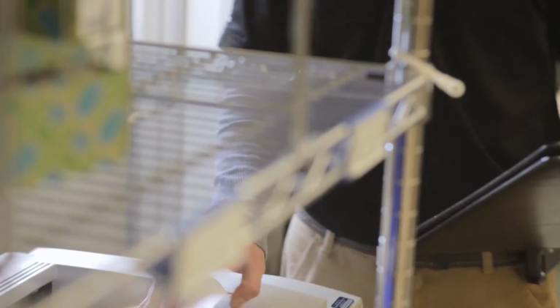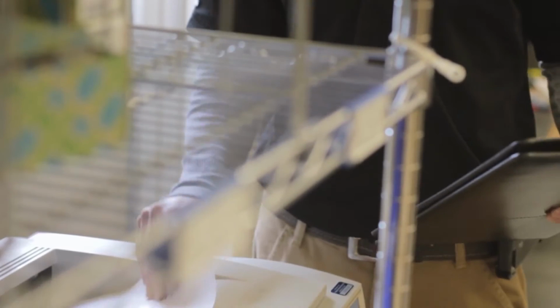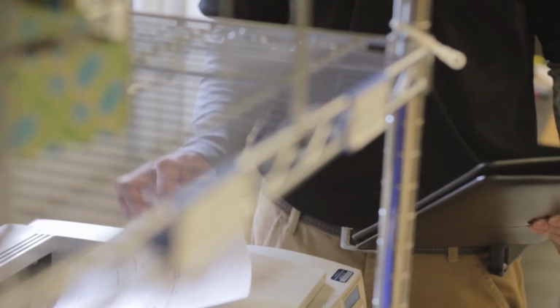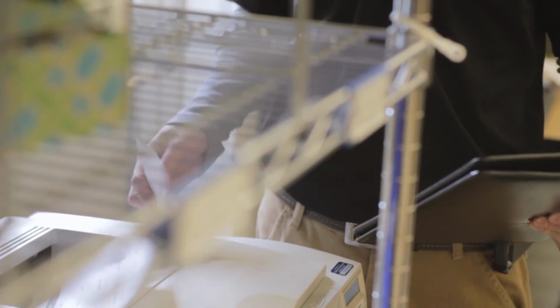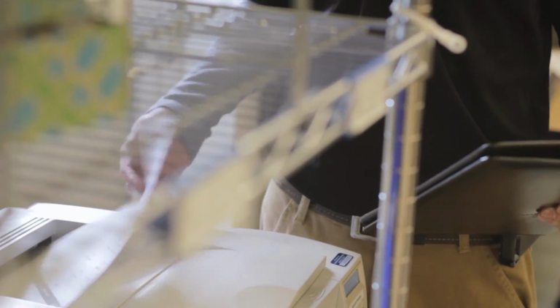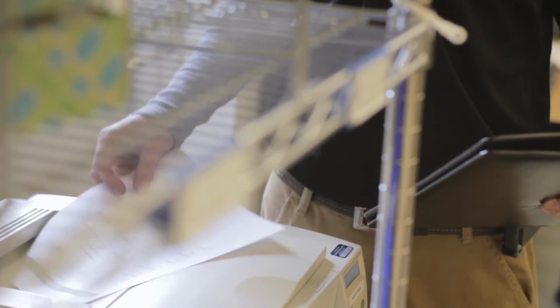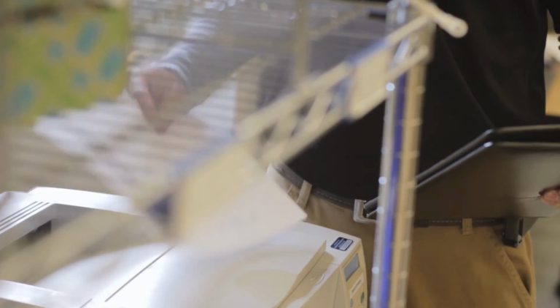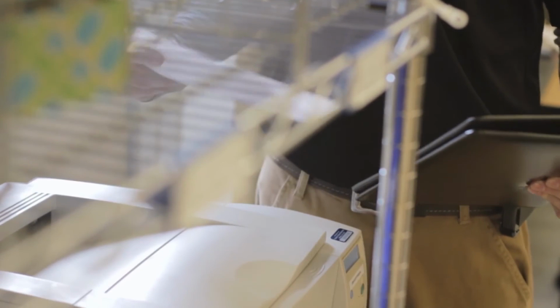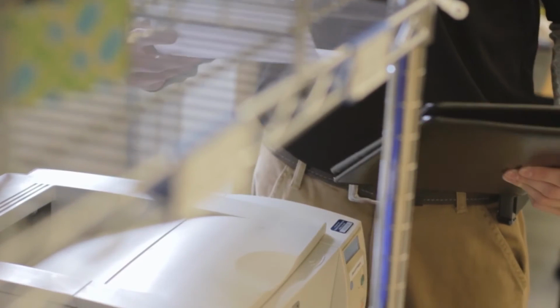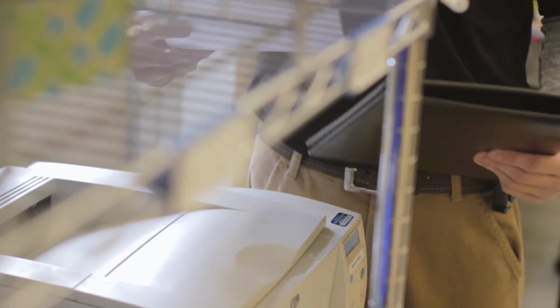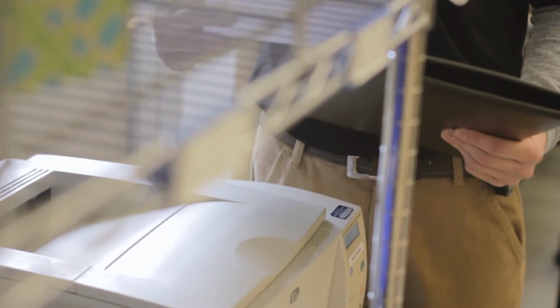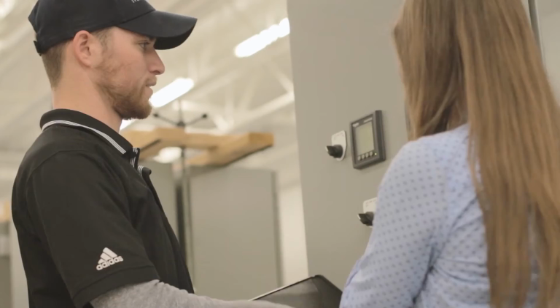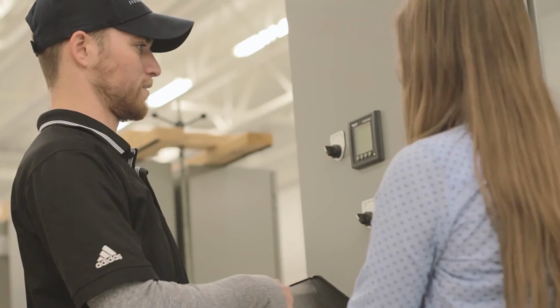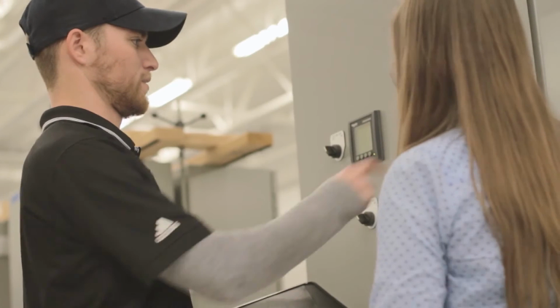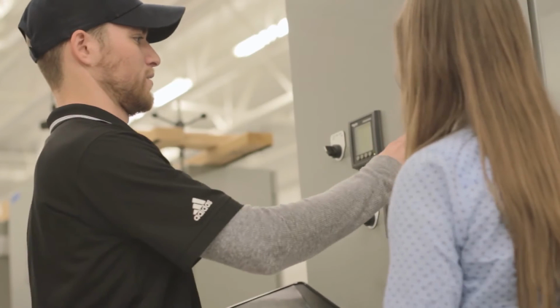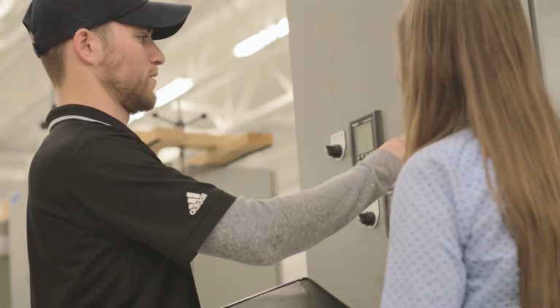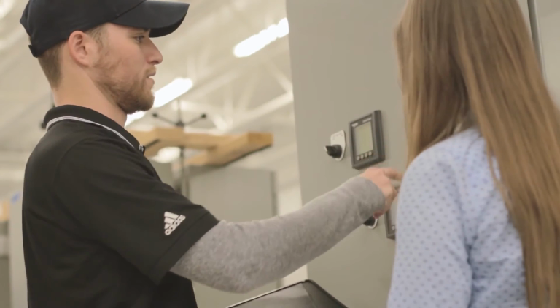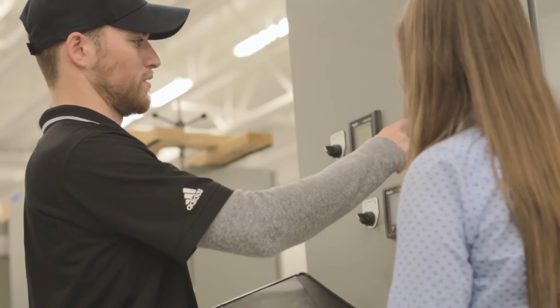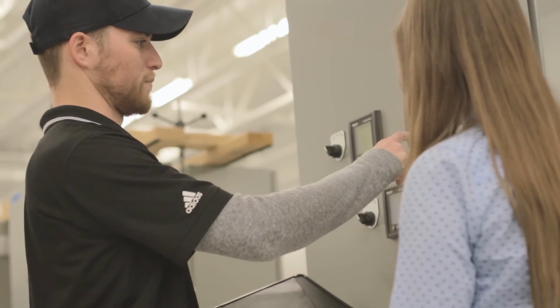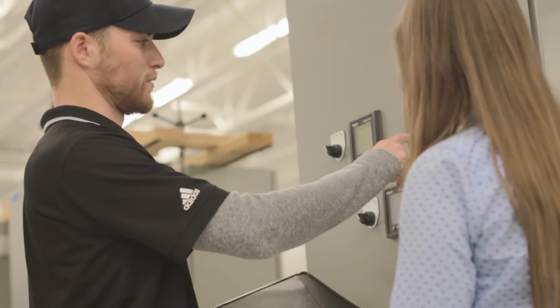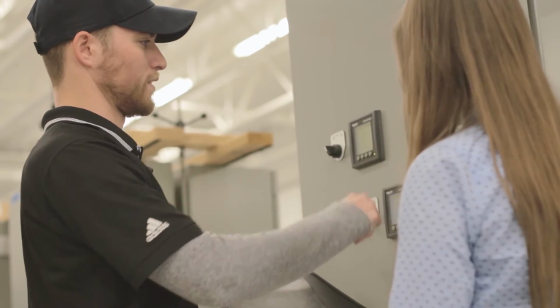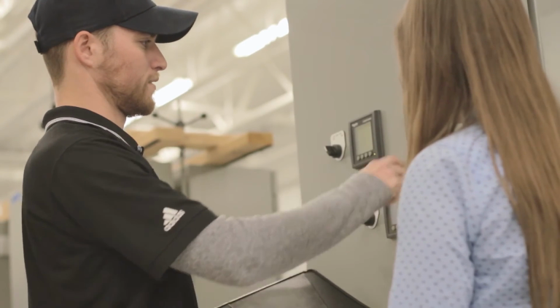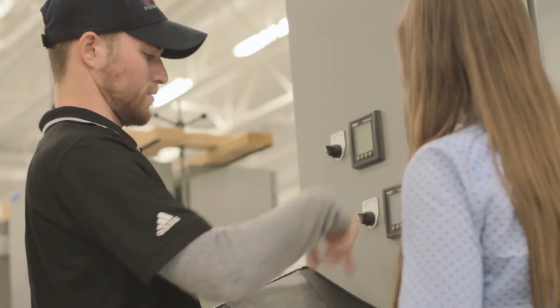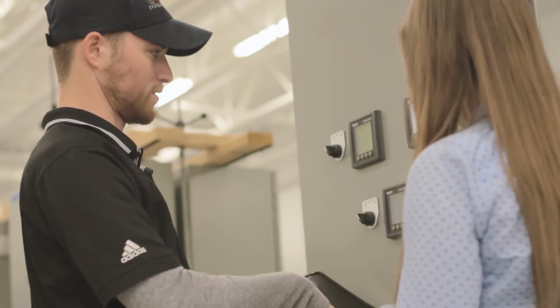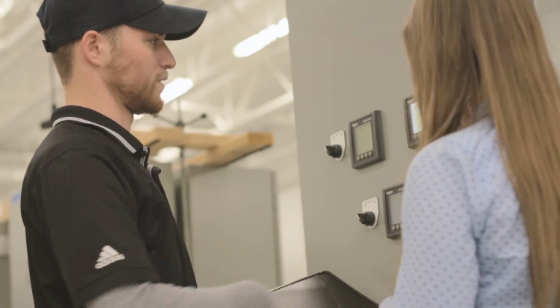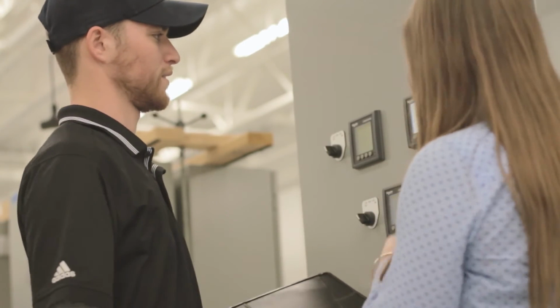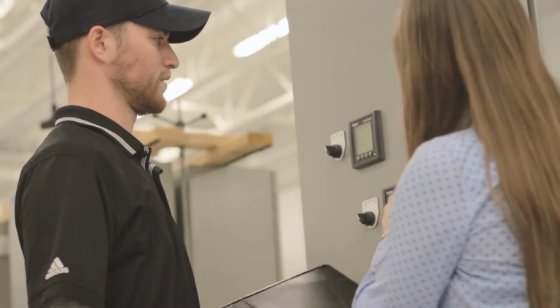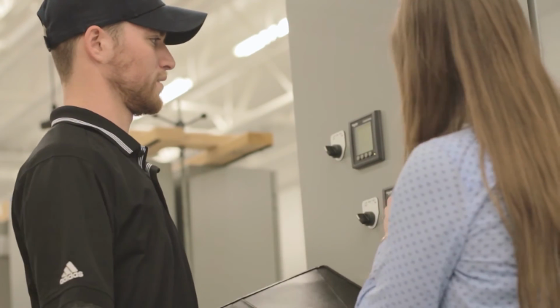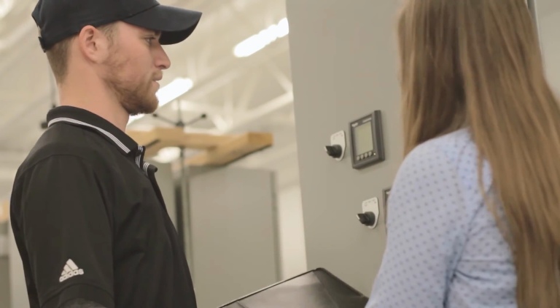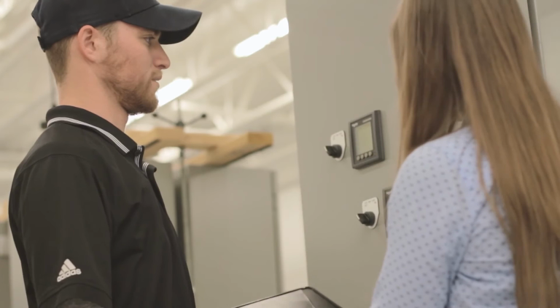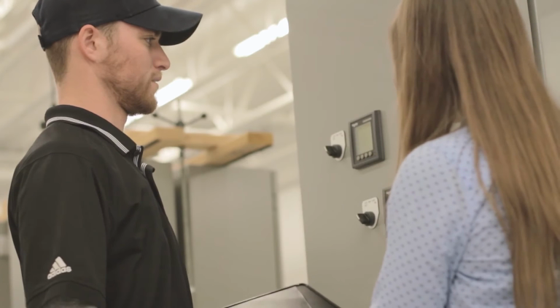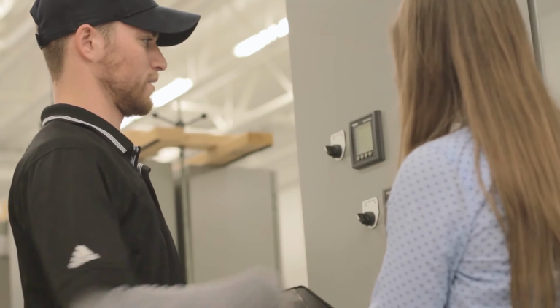By scanning the info QR code, you can now include meters in your system configuration testing reports, assuring your customers you've done the job well, and adding a new standard of professionalism to your business.